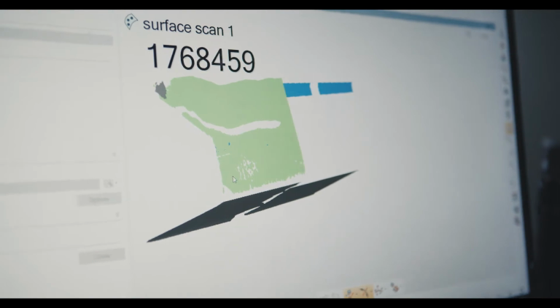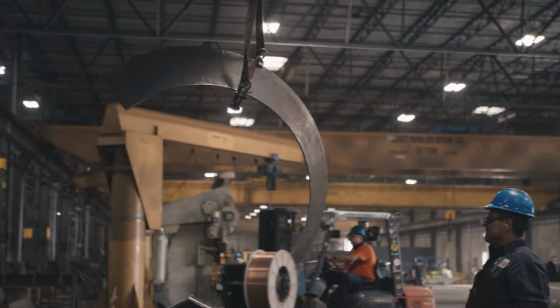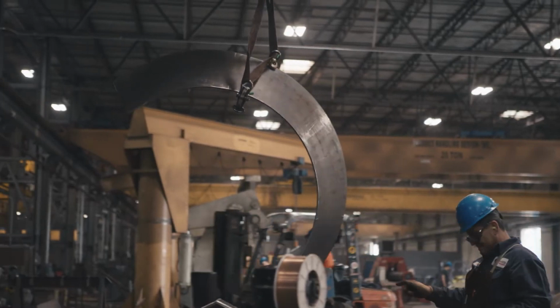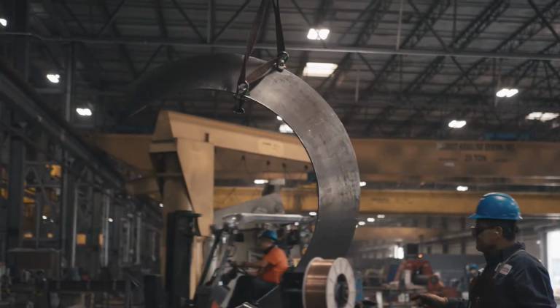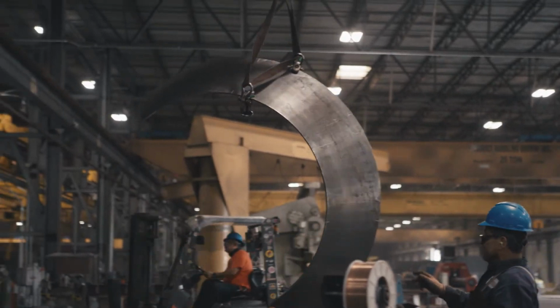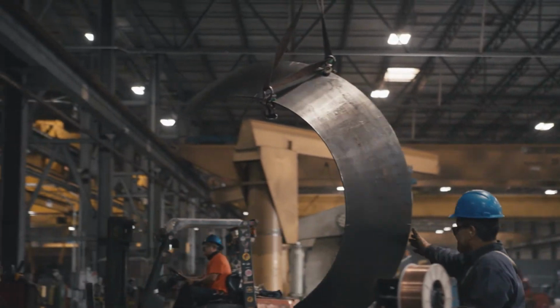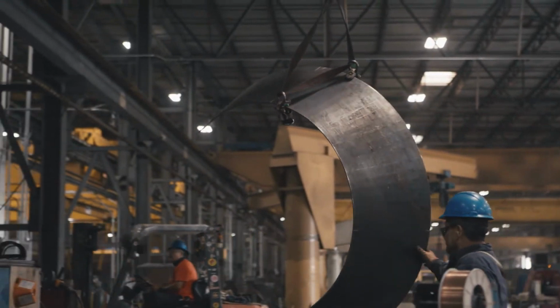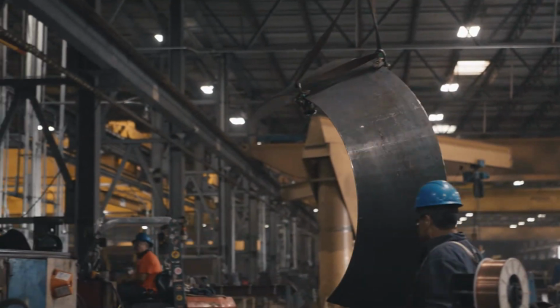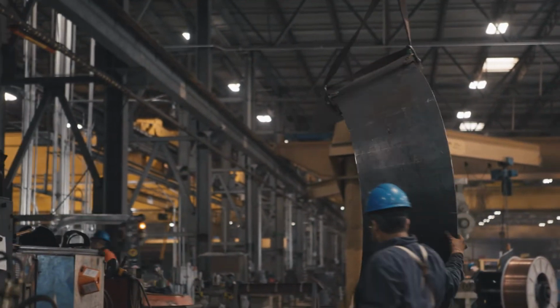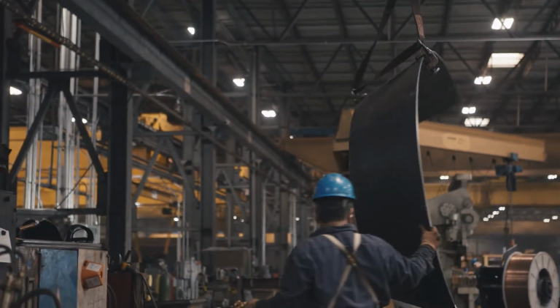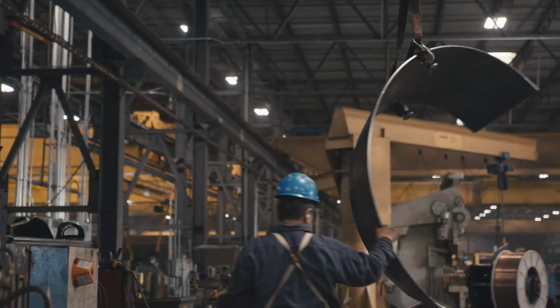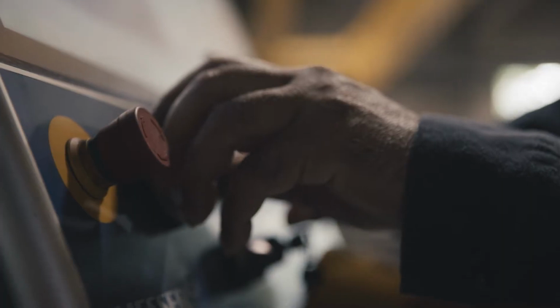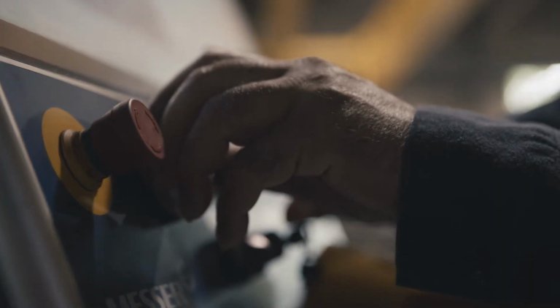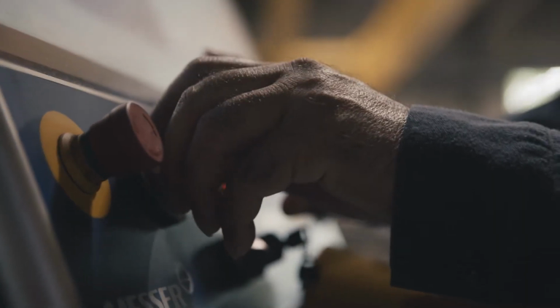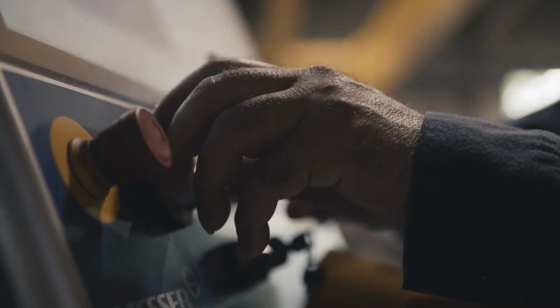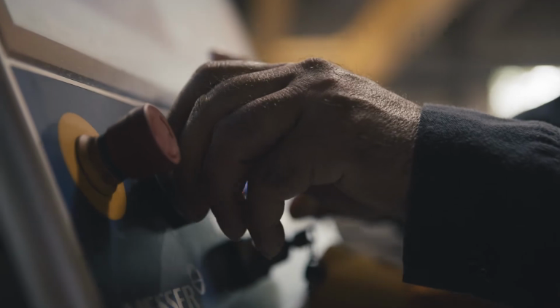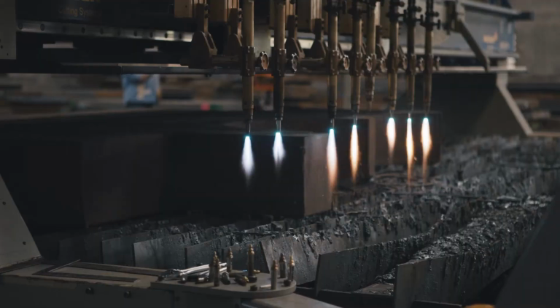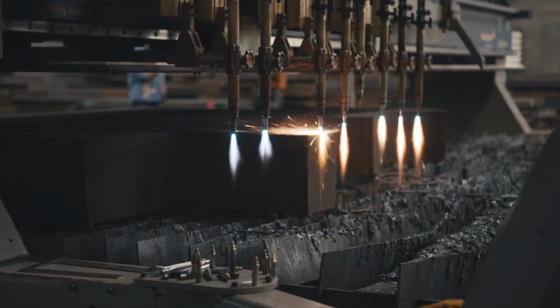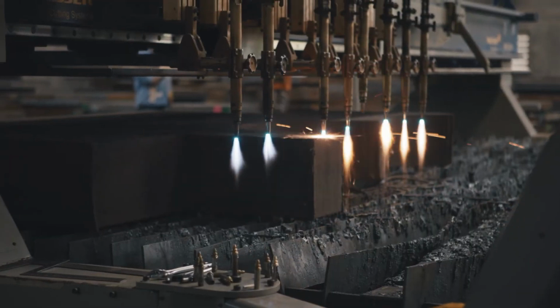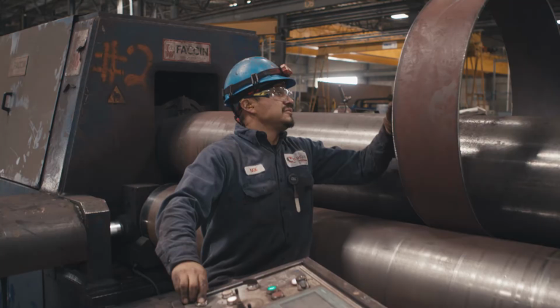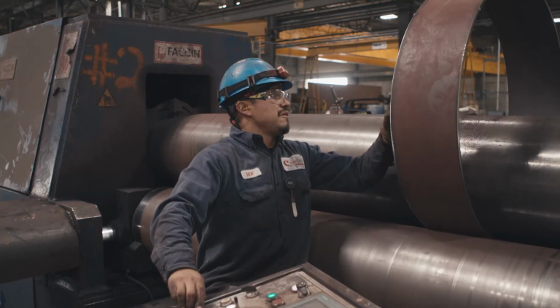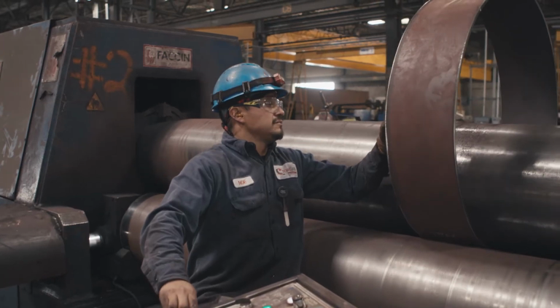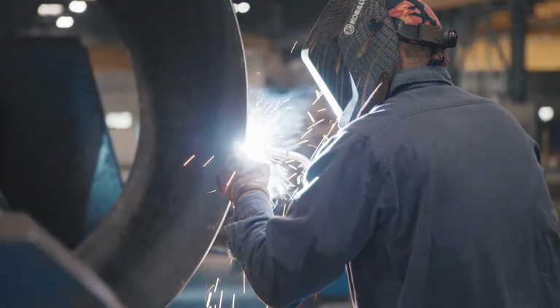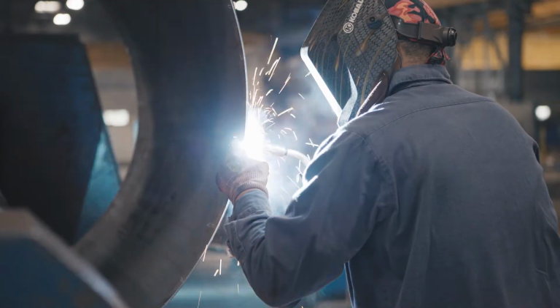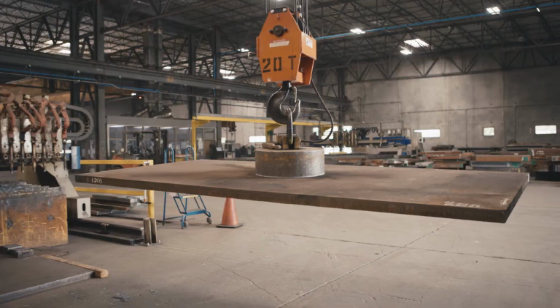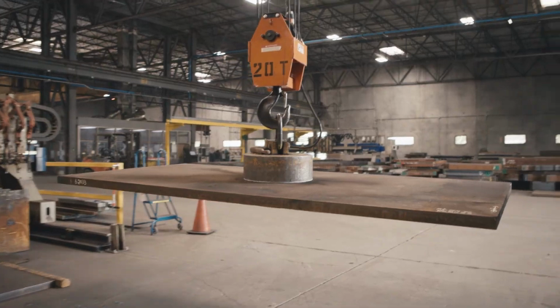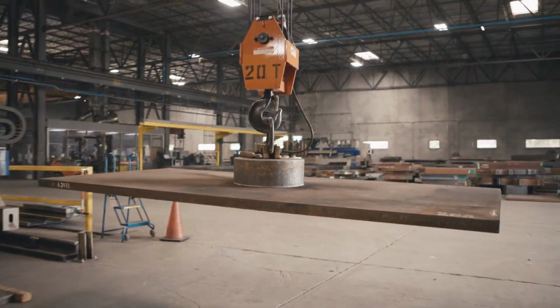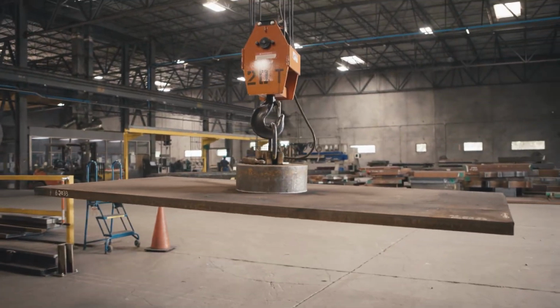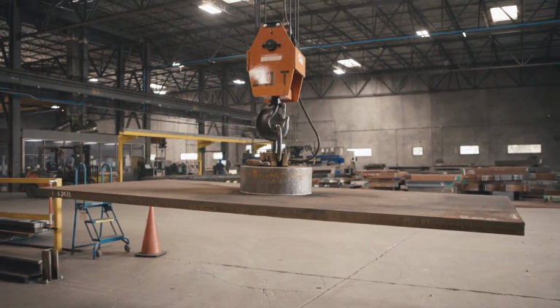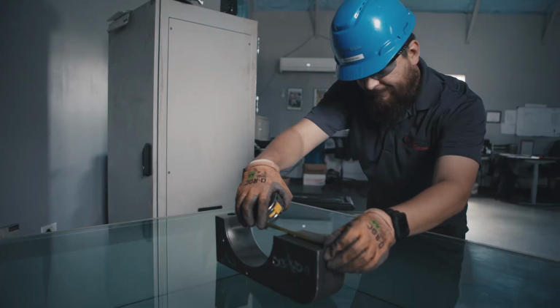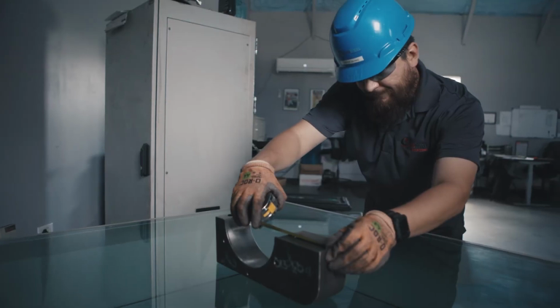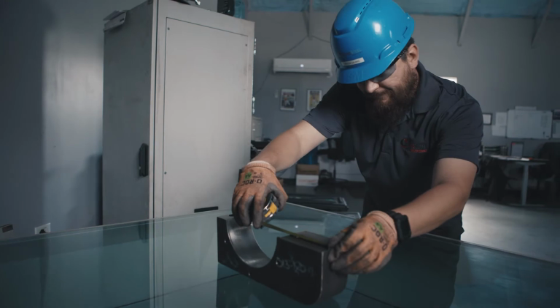We do carbon alloy stainless plate up through 12 inches. Most facilities don't have that. We have the ability to burn it, we can bend it, we can weld it, we can drill it, we can tap it, and then we can inspect it when we're finished.